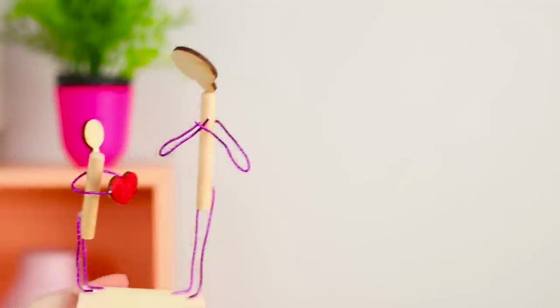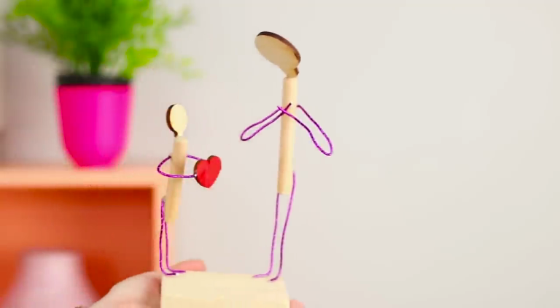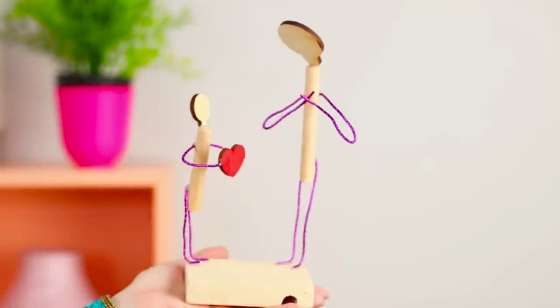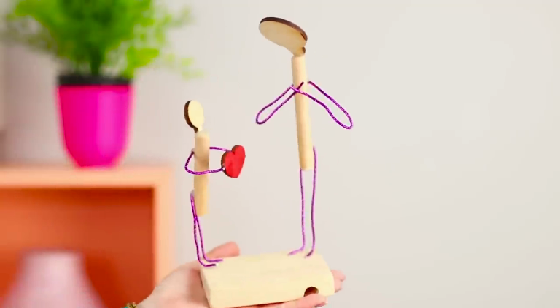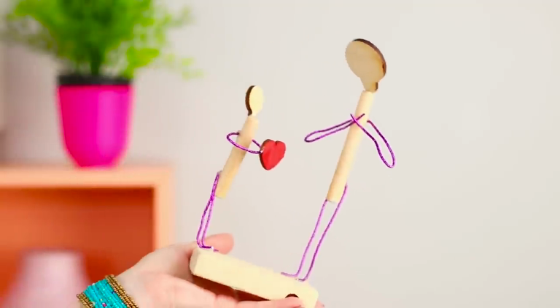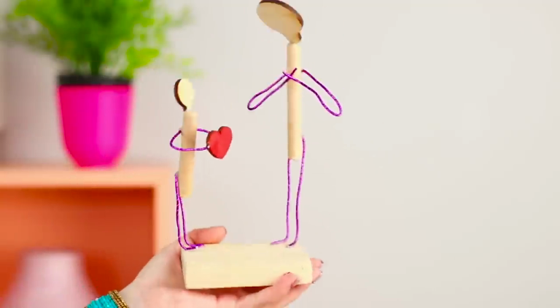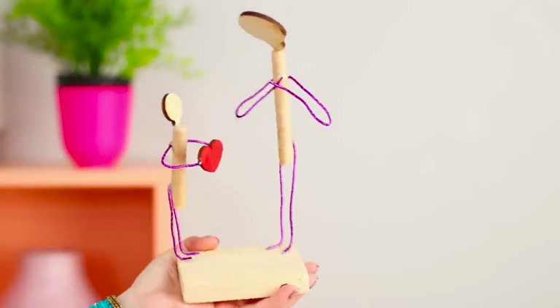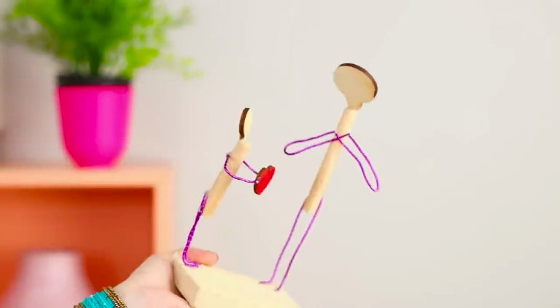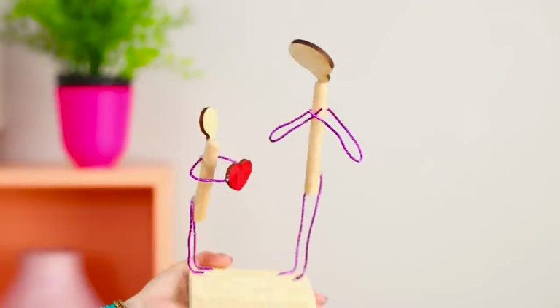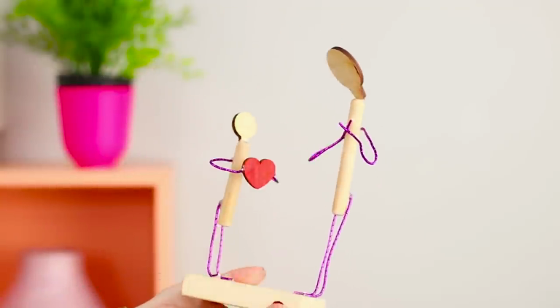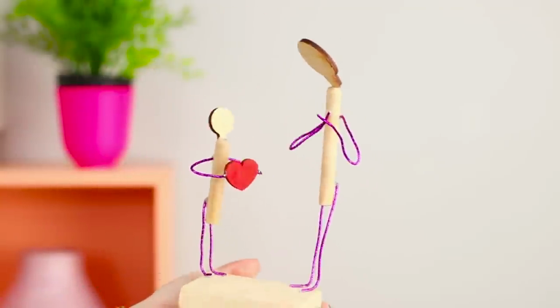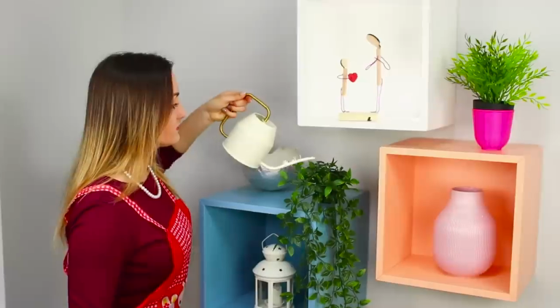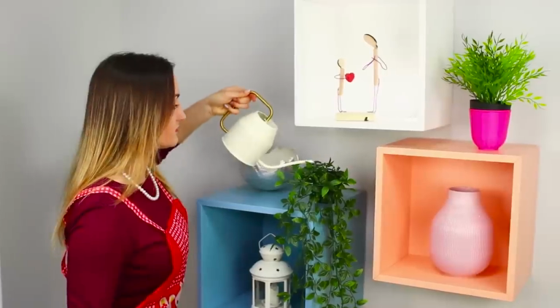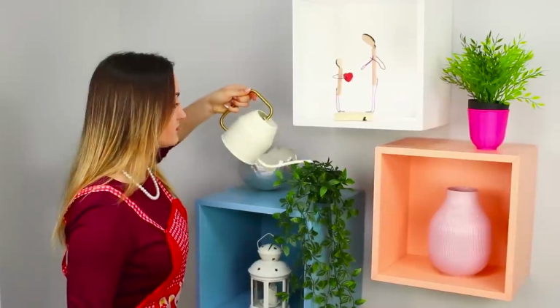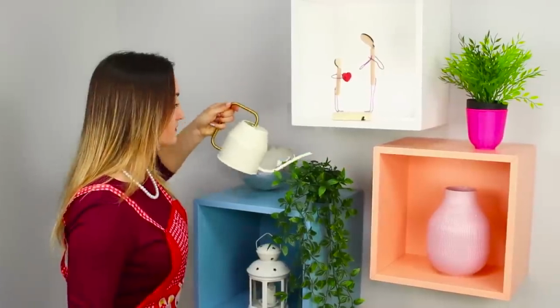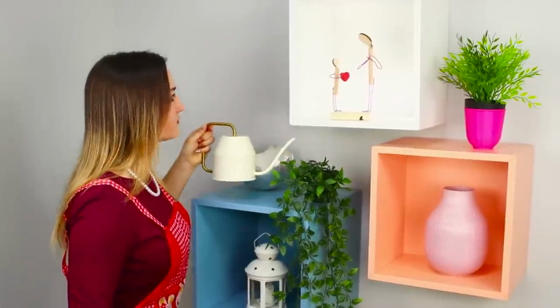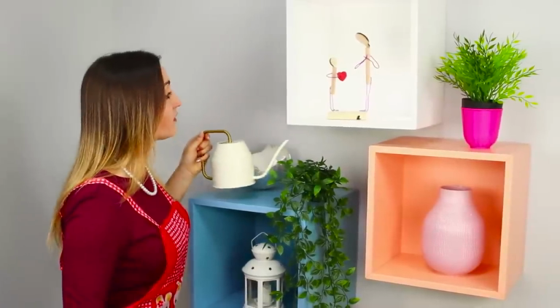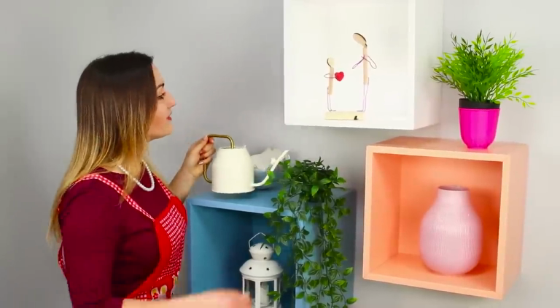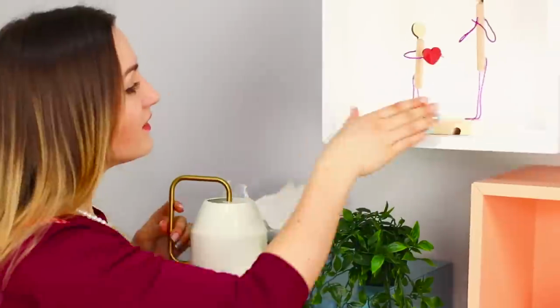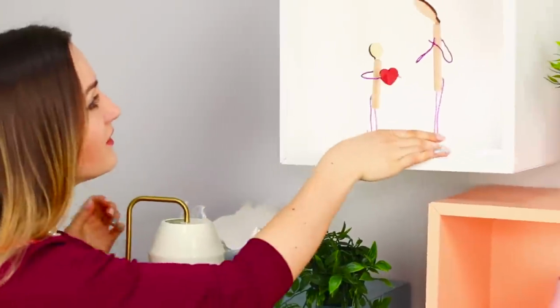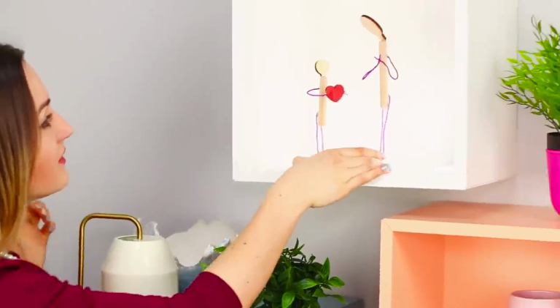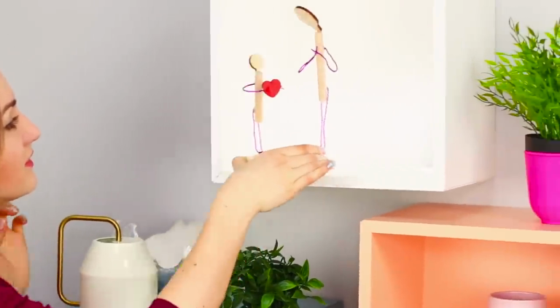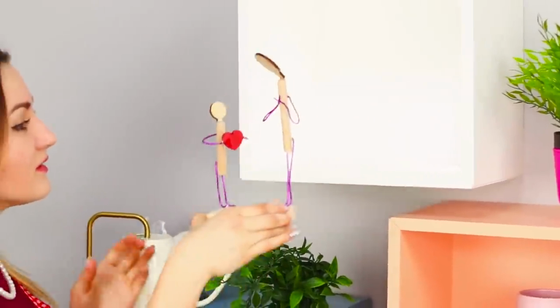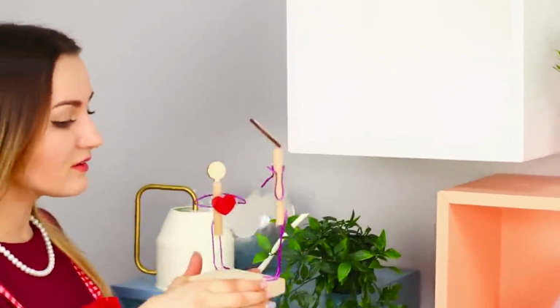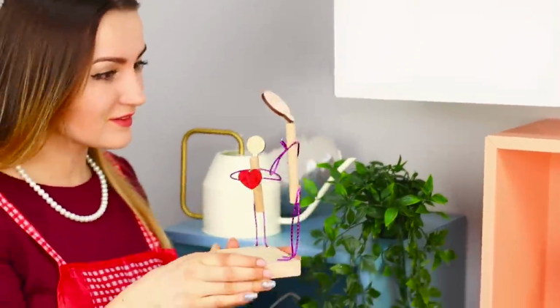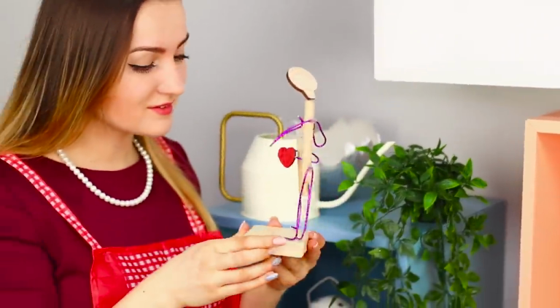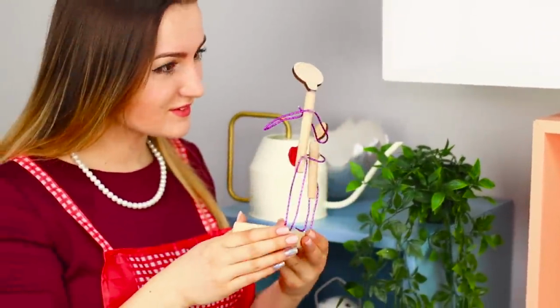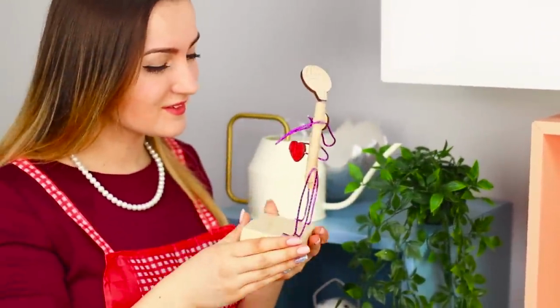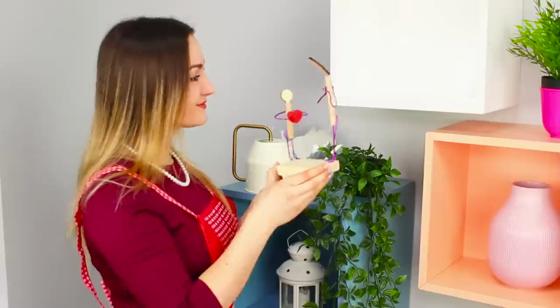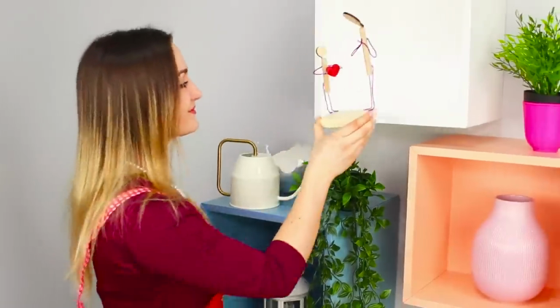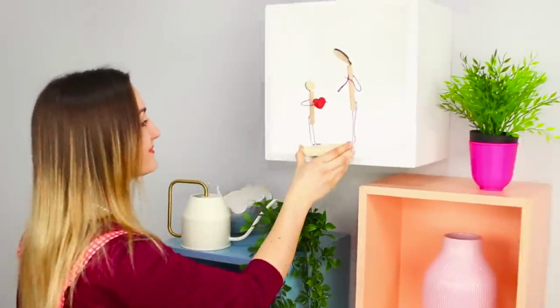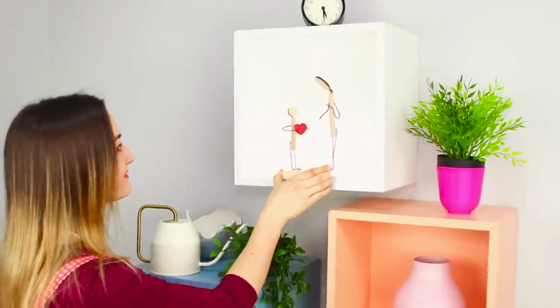A small but touching figurine of a mother and child will fill your house with comfort and love. It's the perfect gift for Mother's Day!